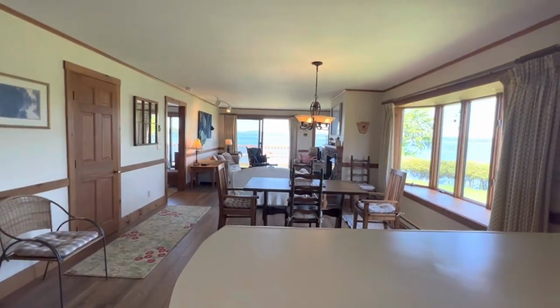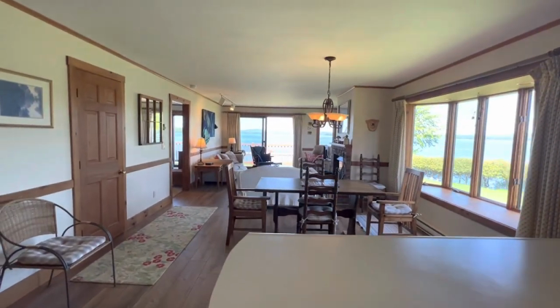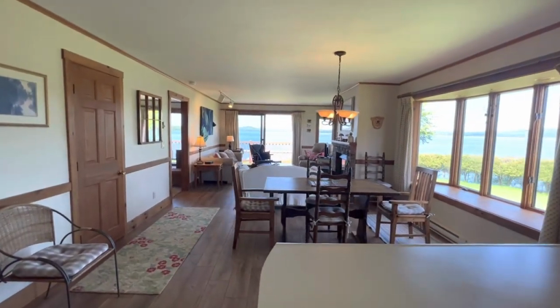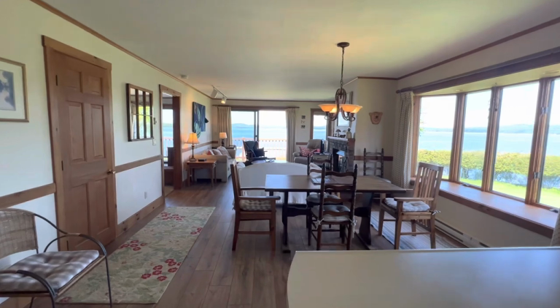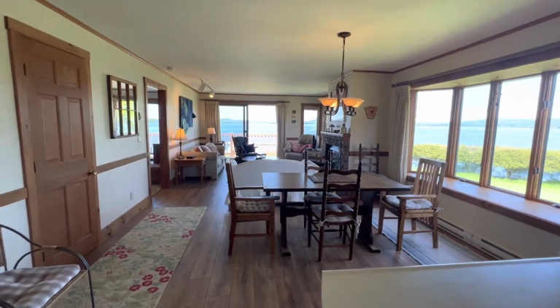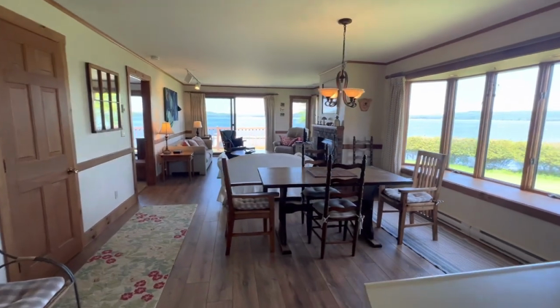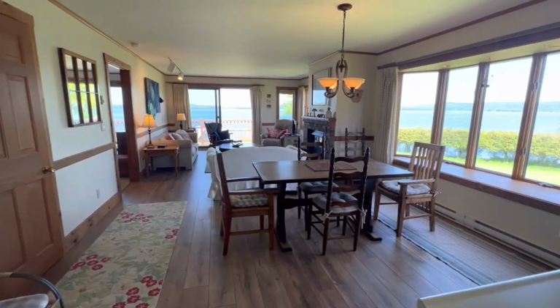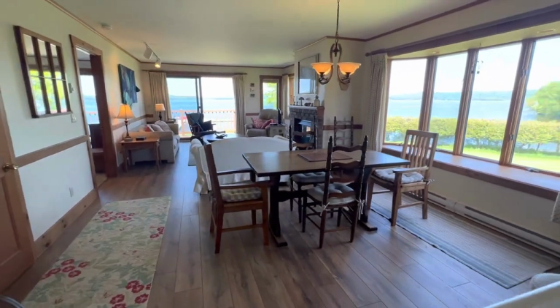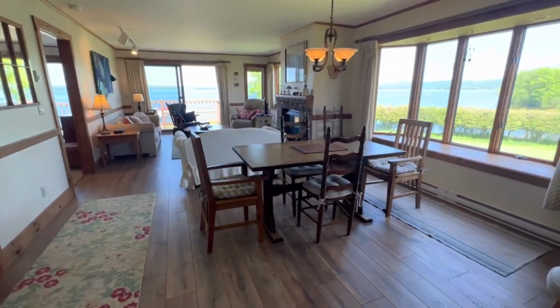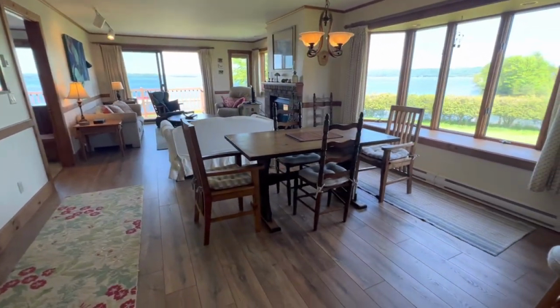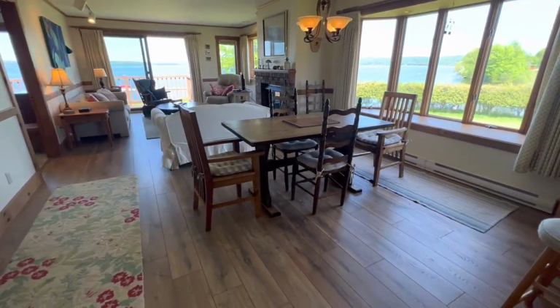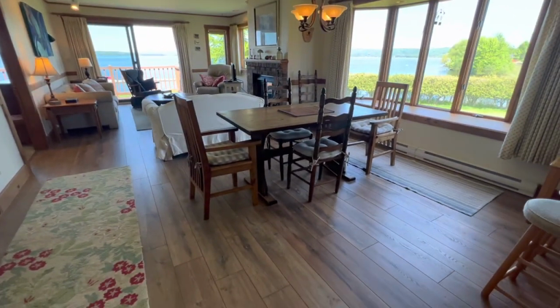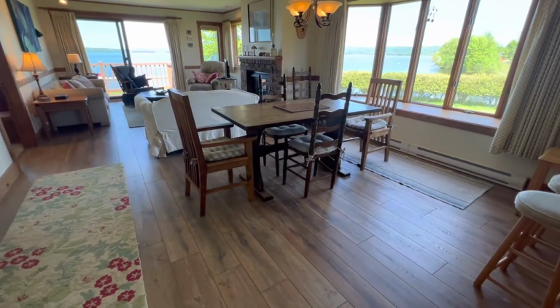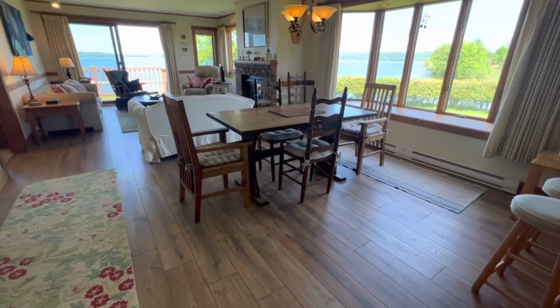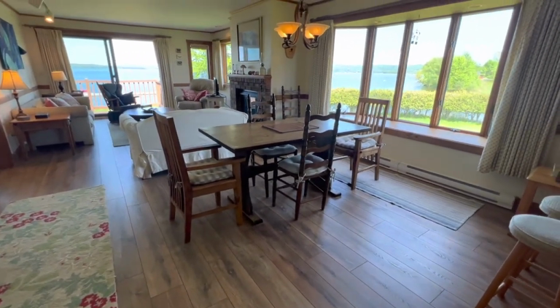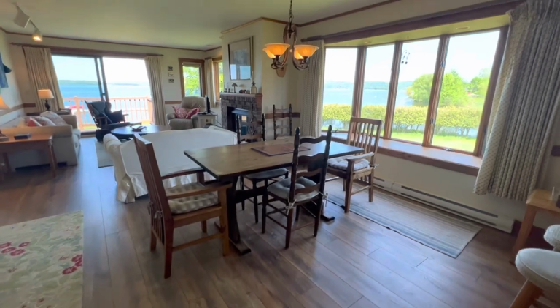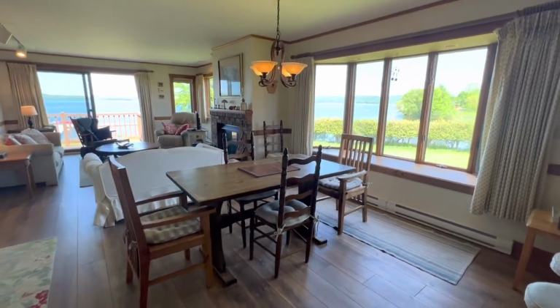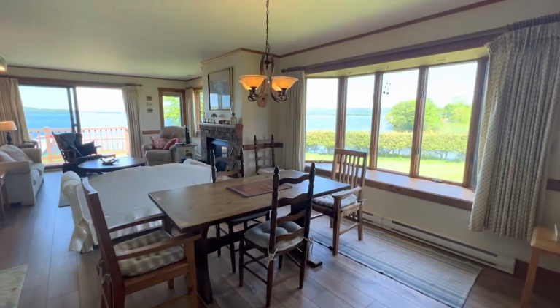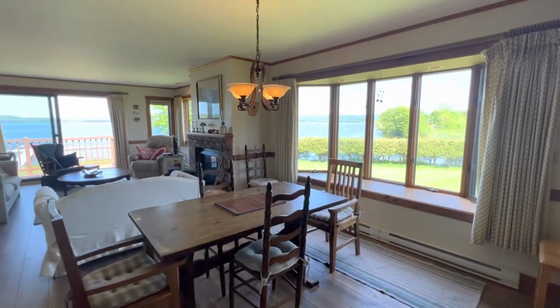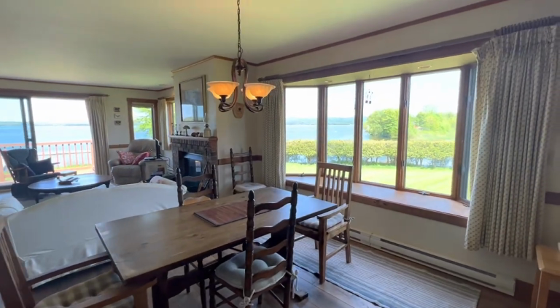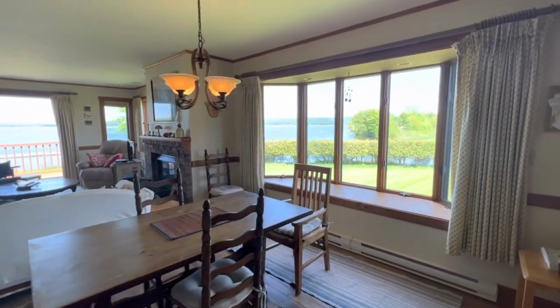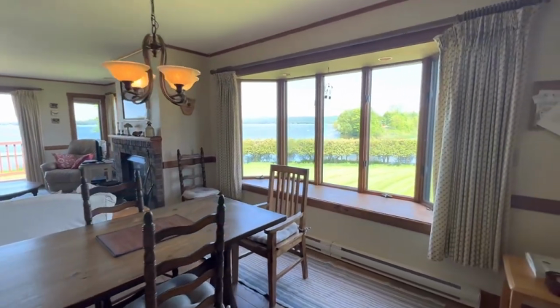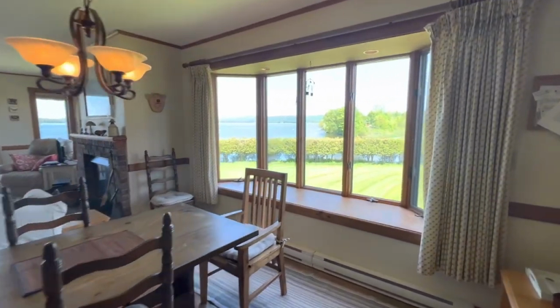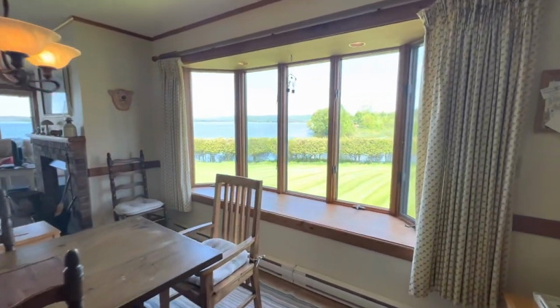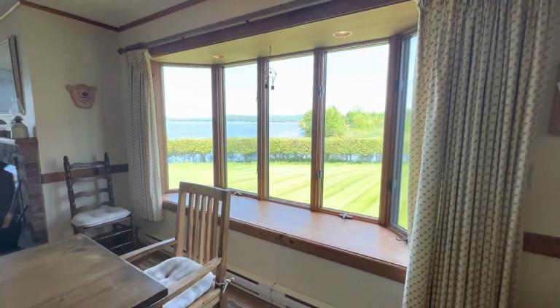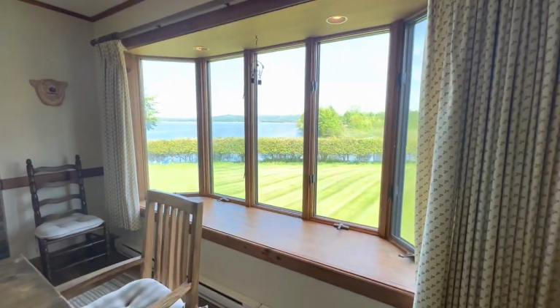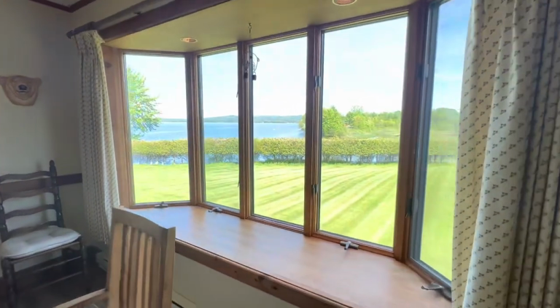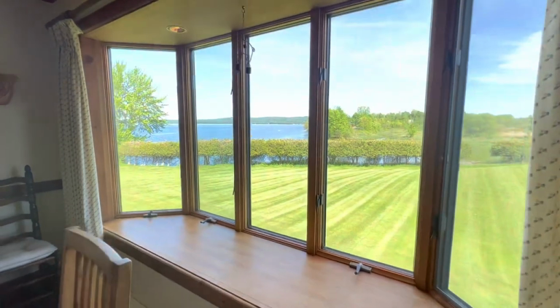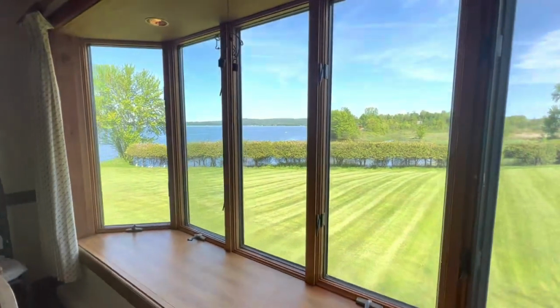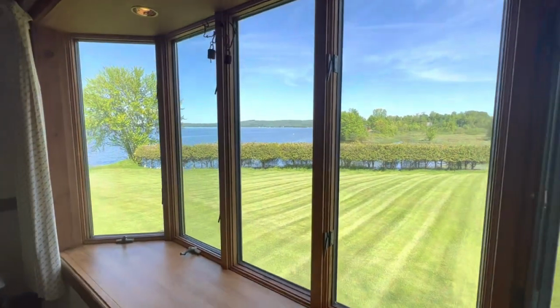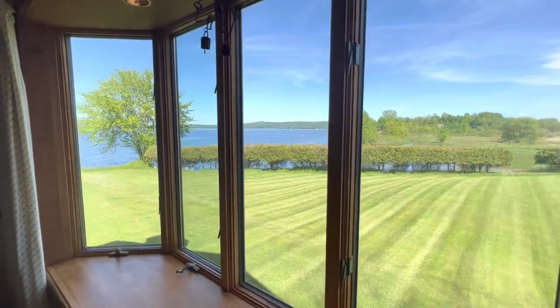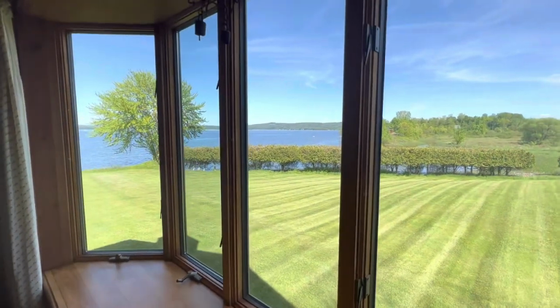Open living space, nice vinyl plank floor here. Grand bay window here with a fabulous view.